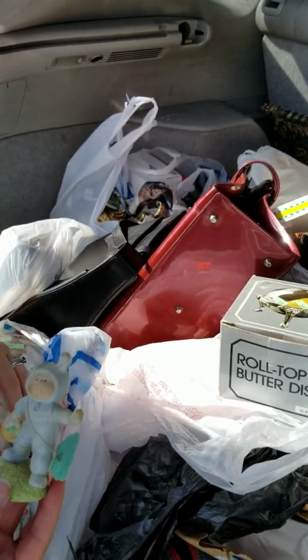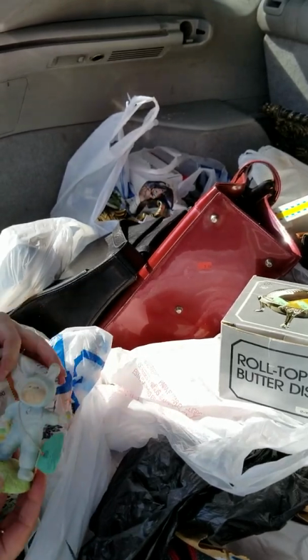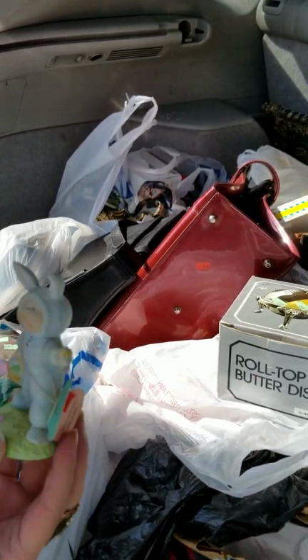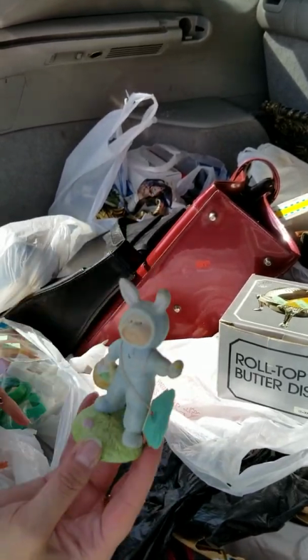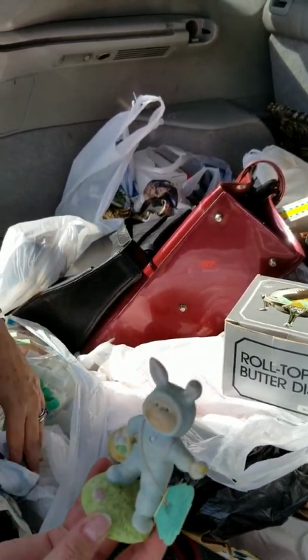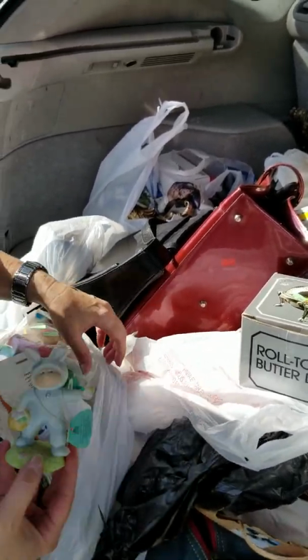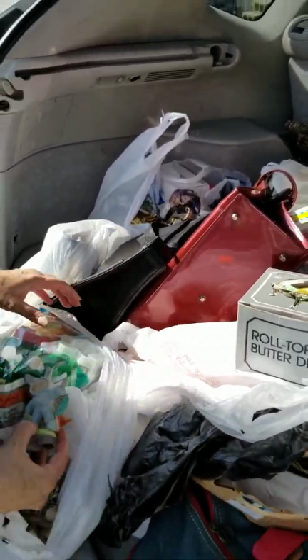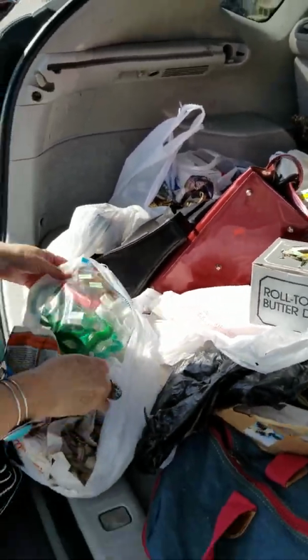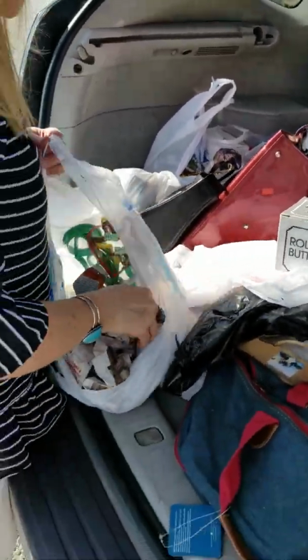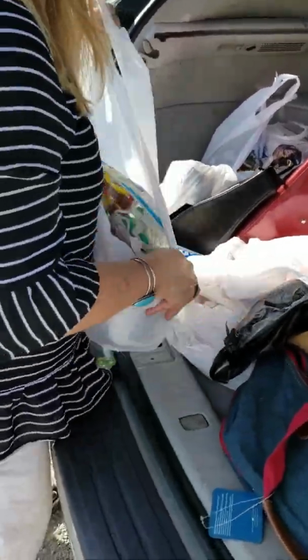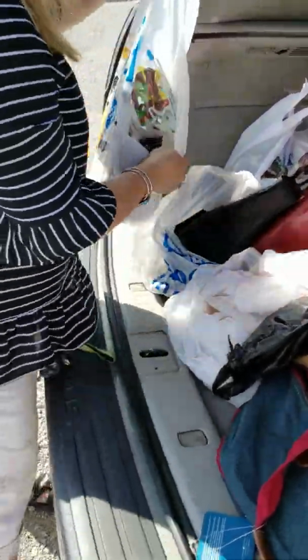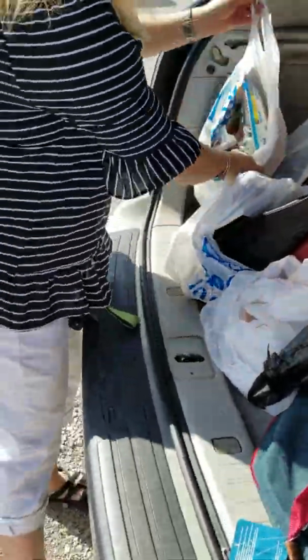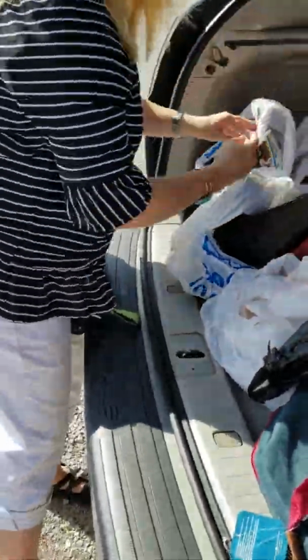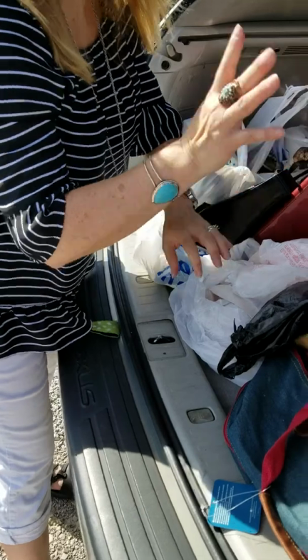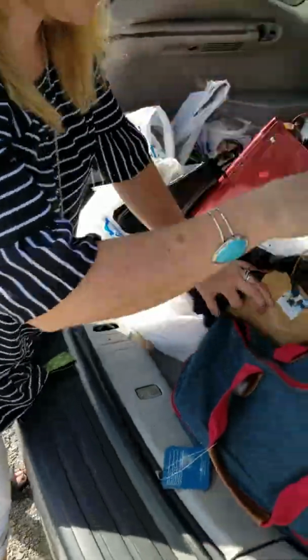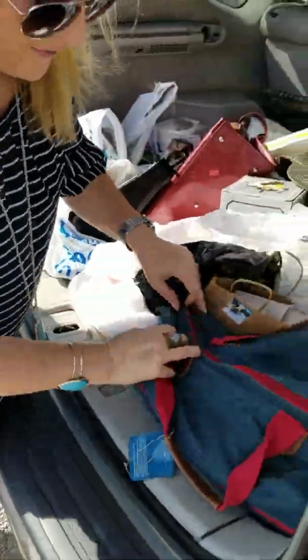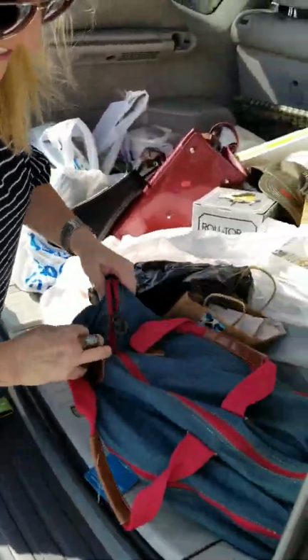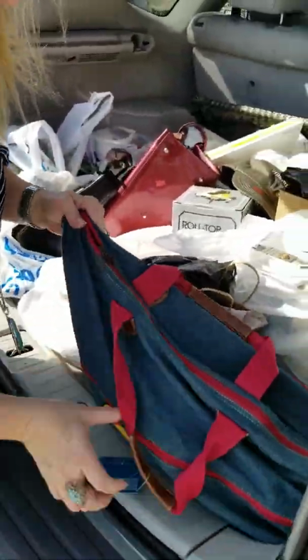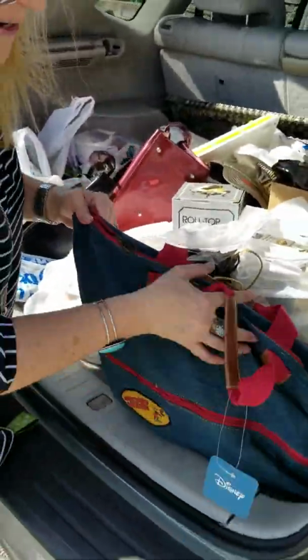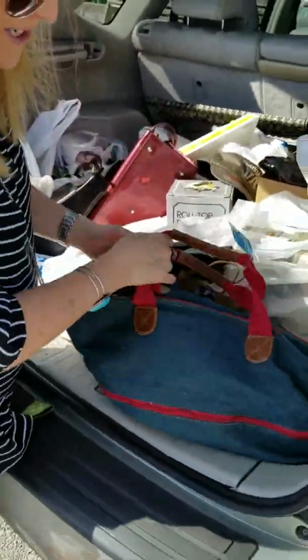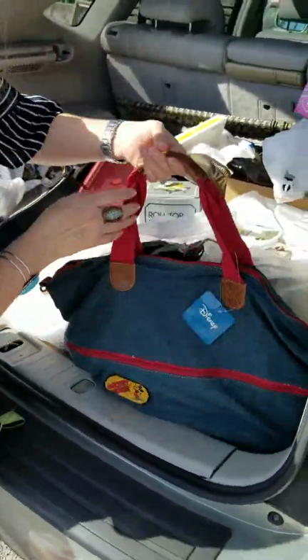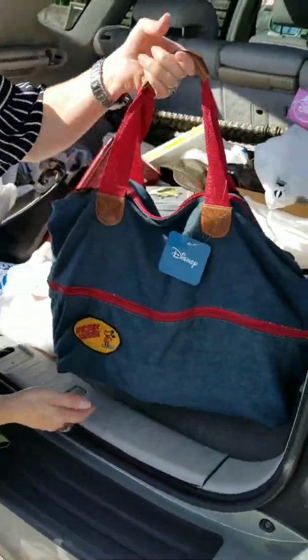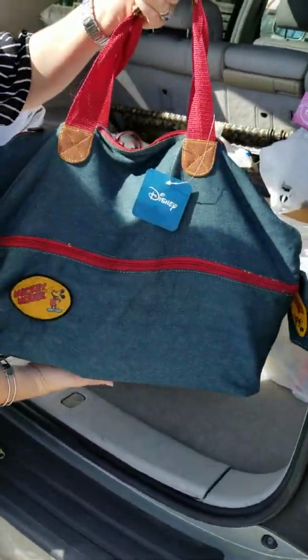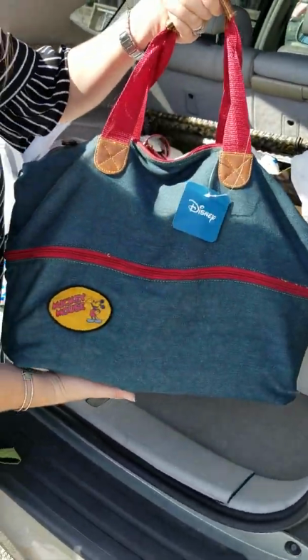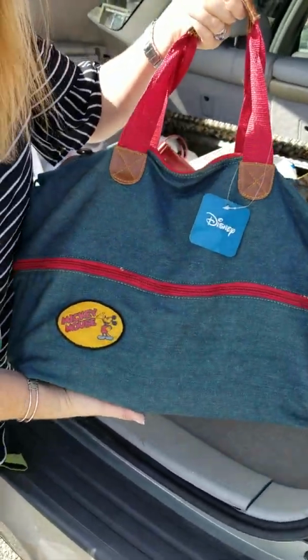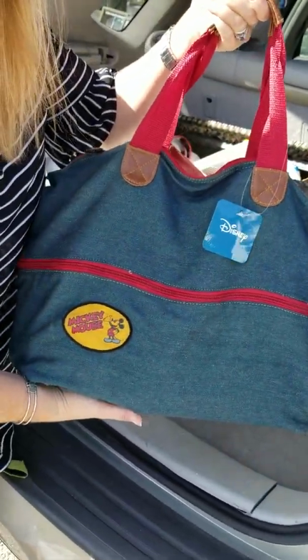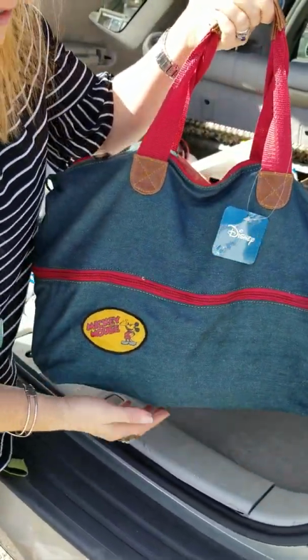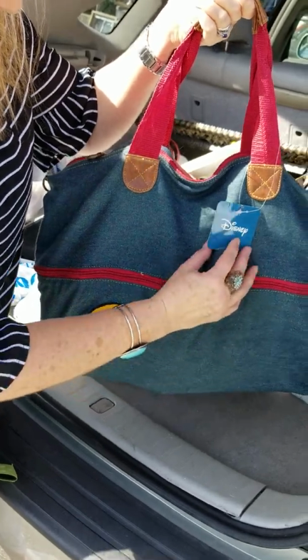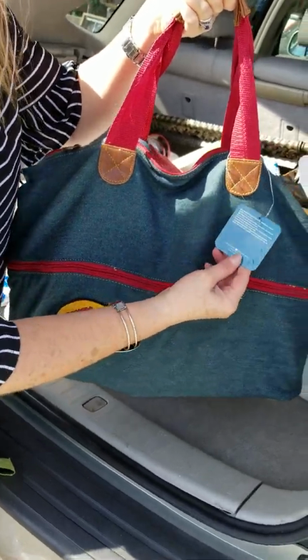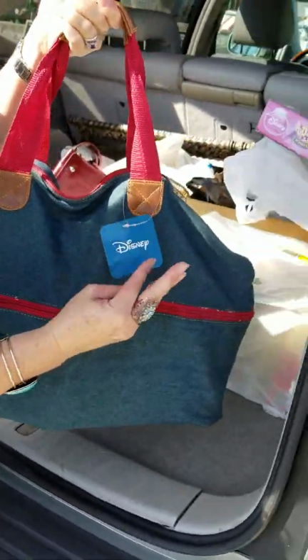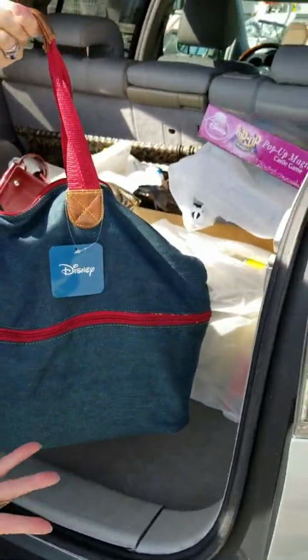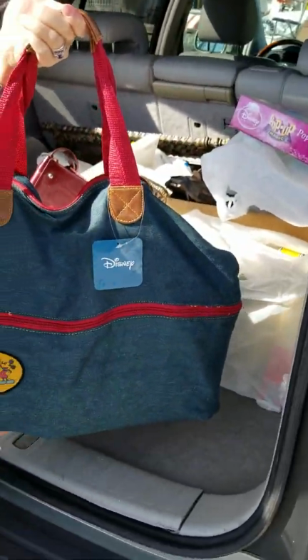Here's another little Easter bunny one — $0.99 as well. We have luck with these little Cabbage Patch guys for sure. There's more train stuff in the backseat I don't have time for, but check out this really cool Mickey Mouse bag, brand new with the tags.